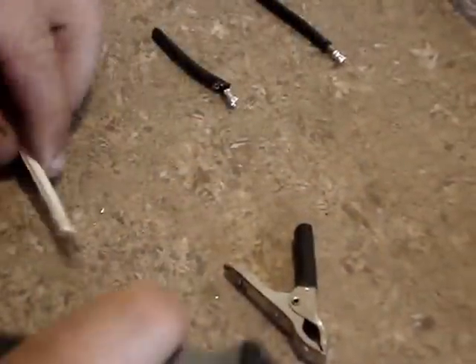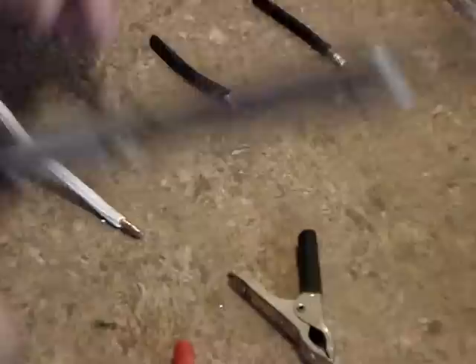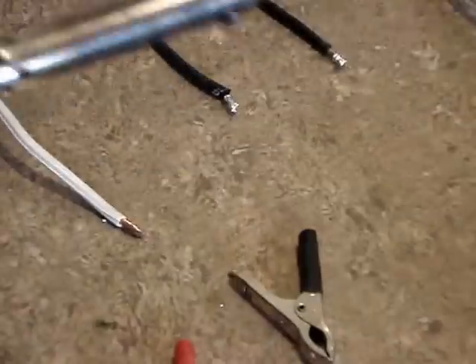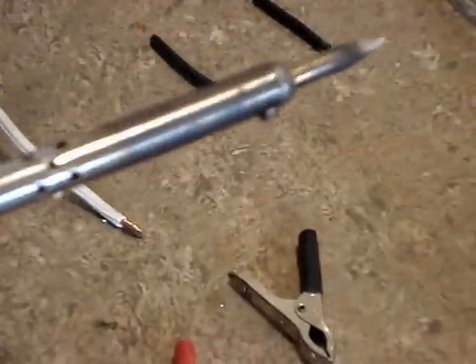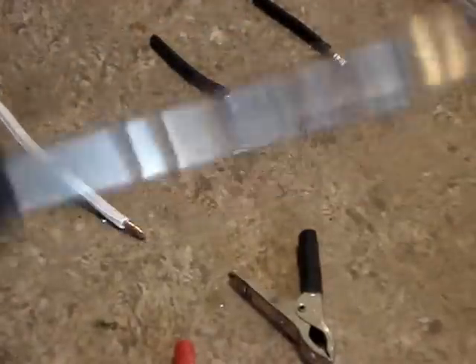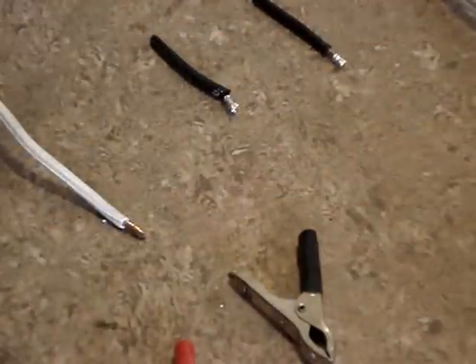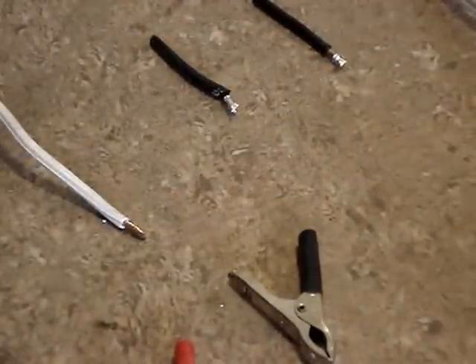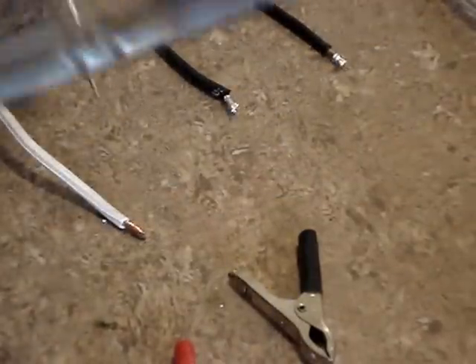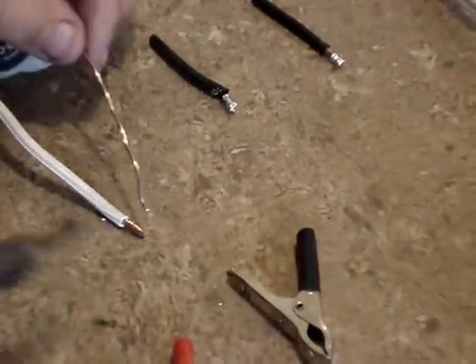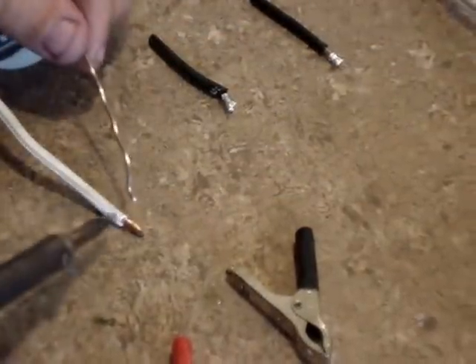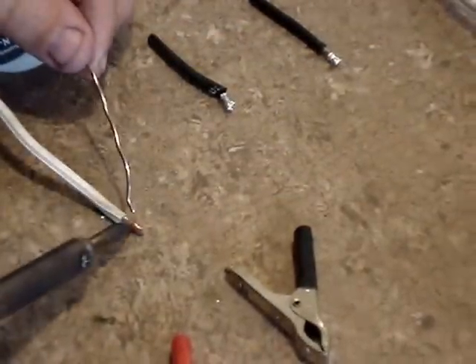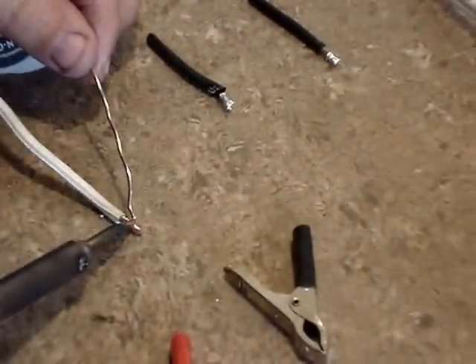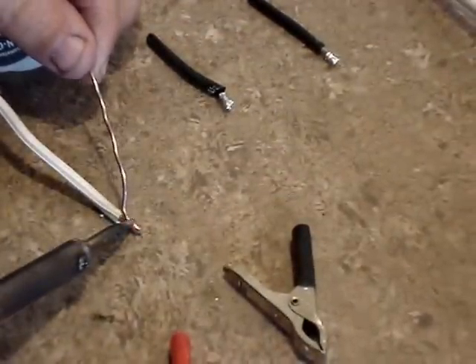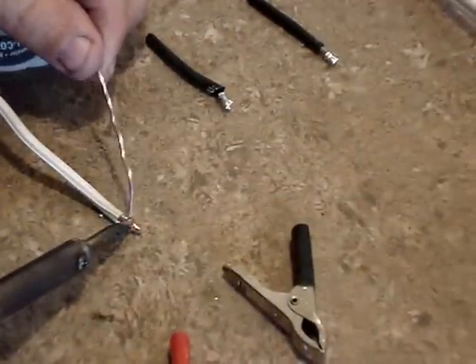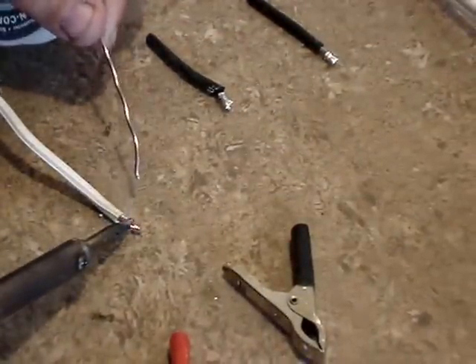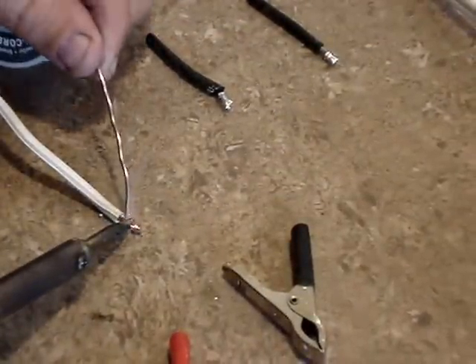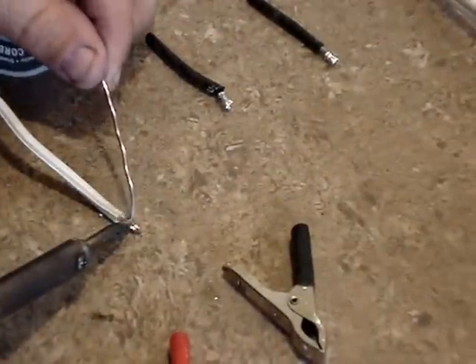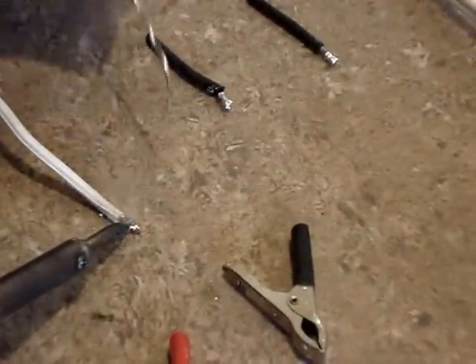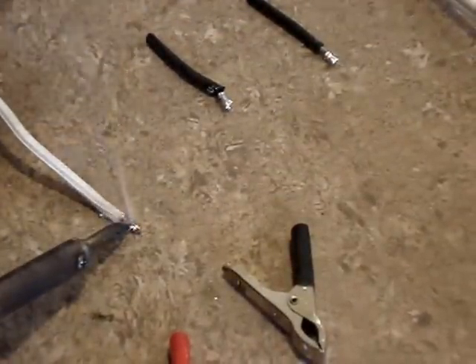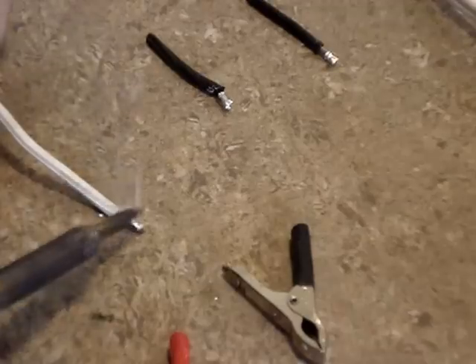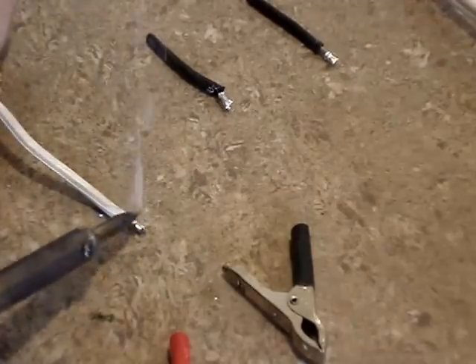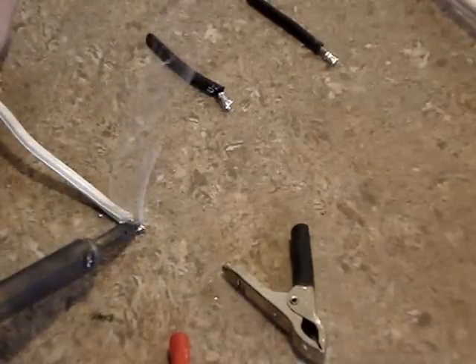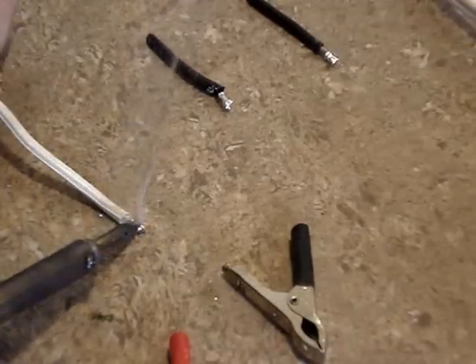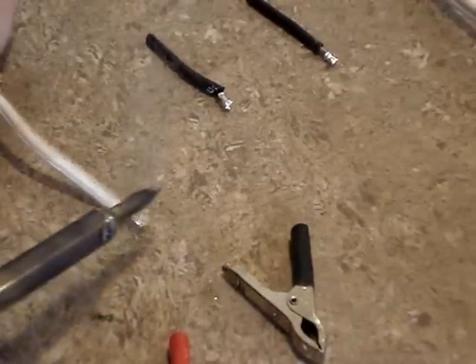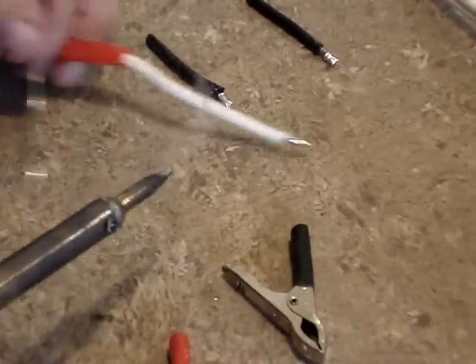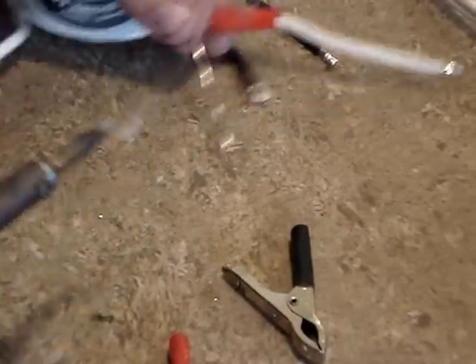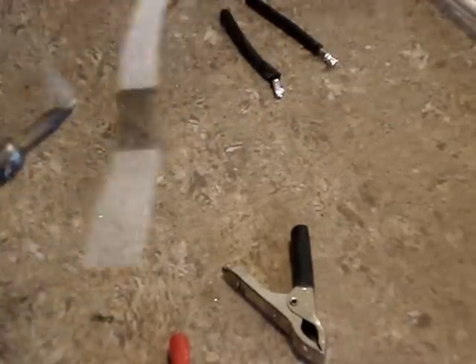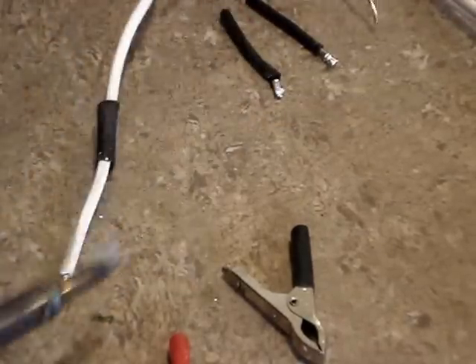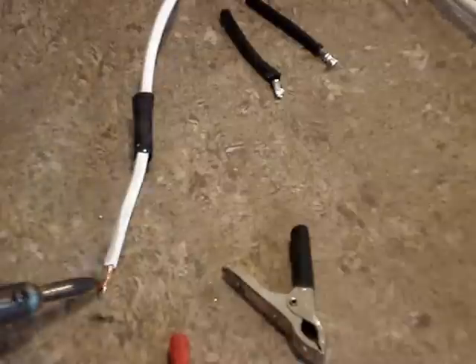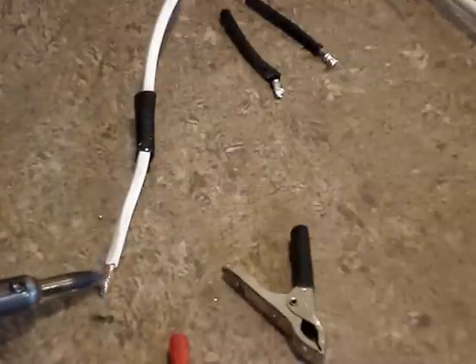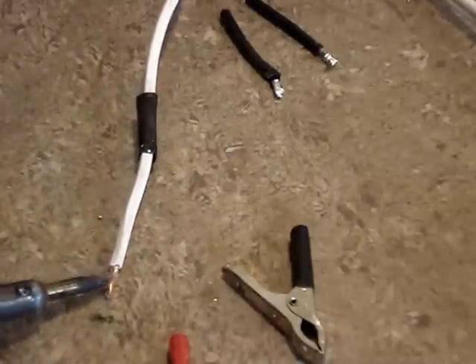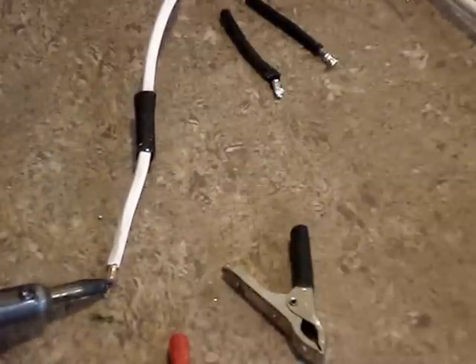On the other end of this cable, I solder in the clips for the battery and make sure I have the positive and negative correct. Those just get soldered on.